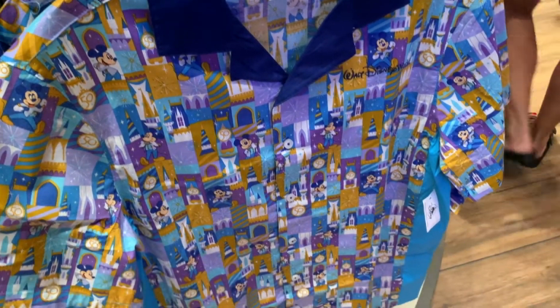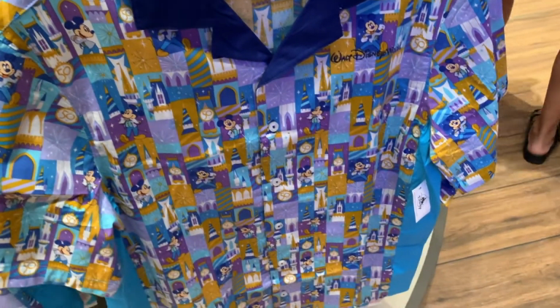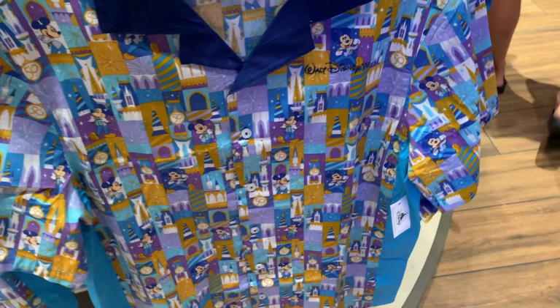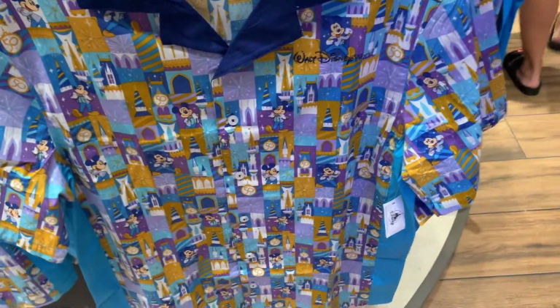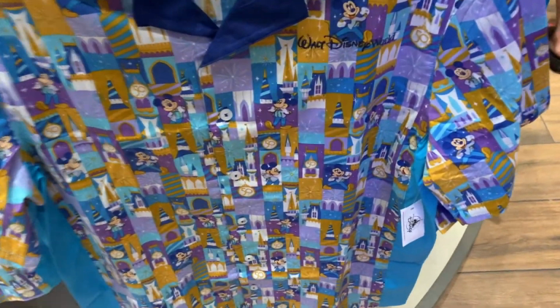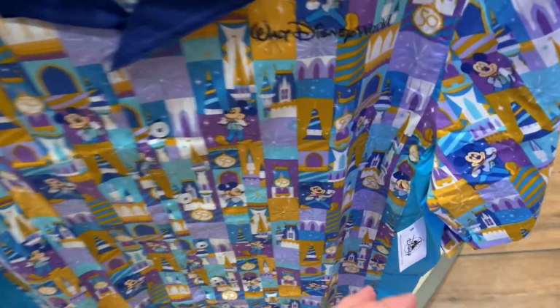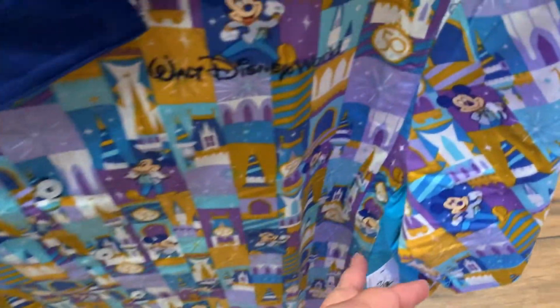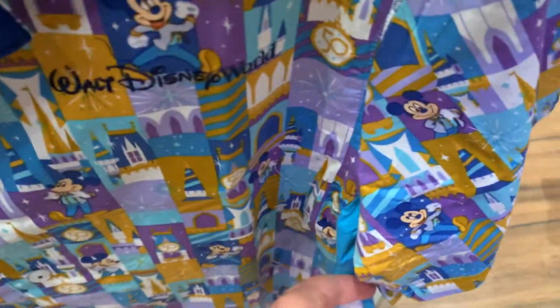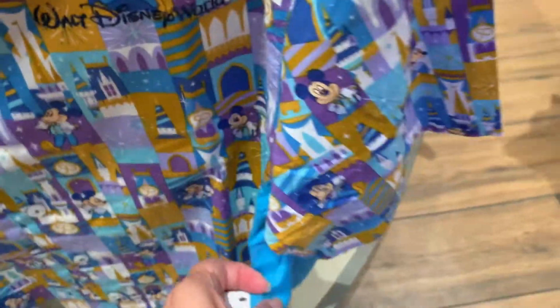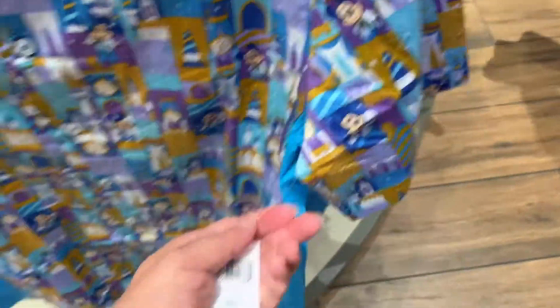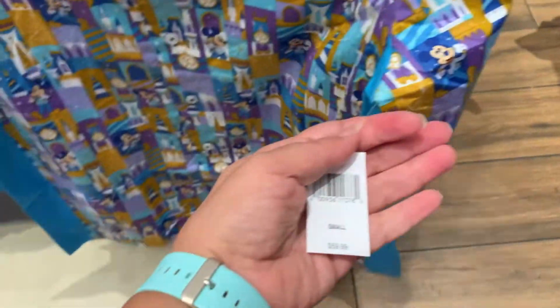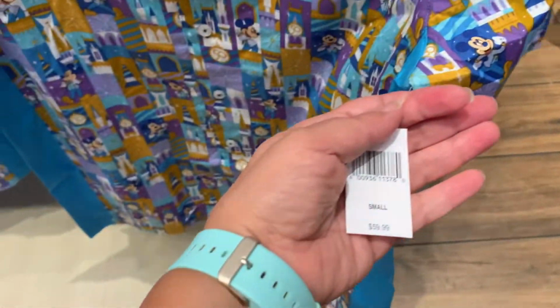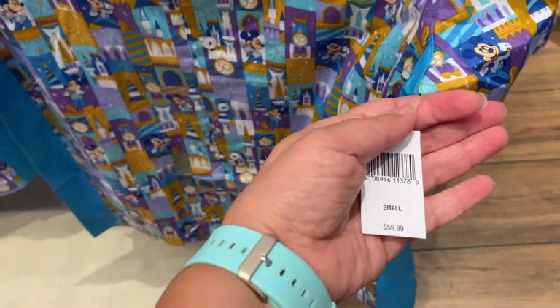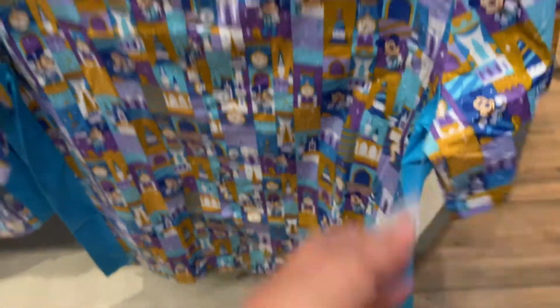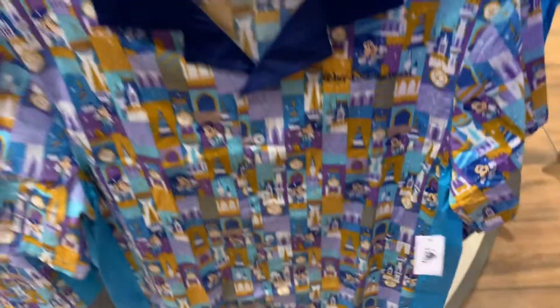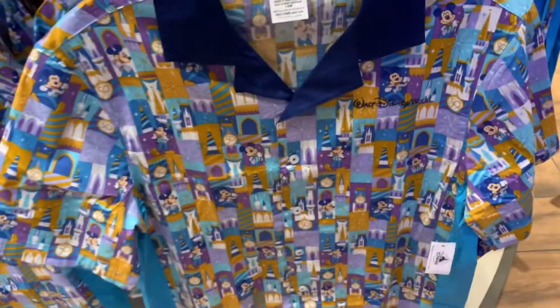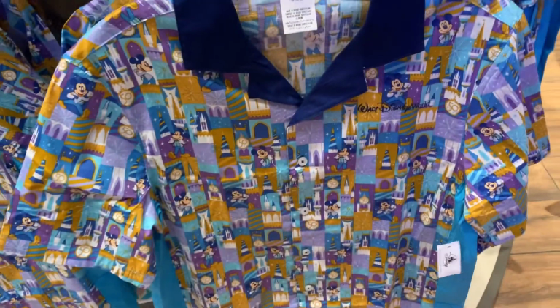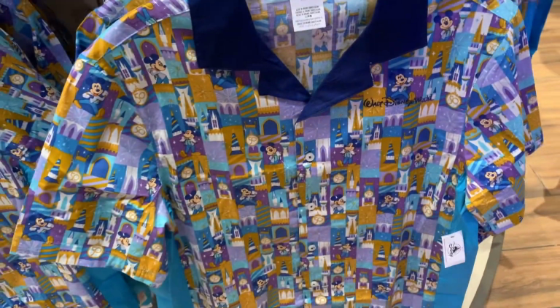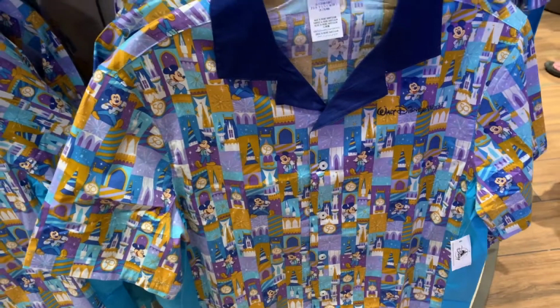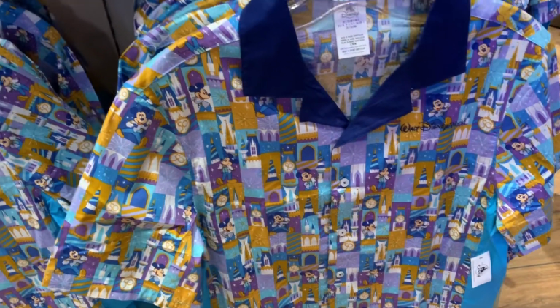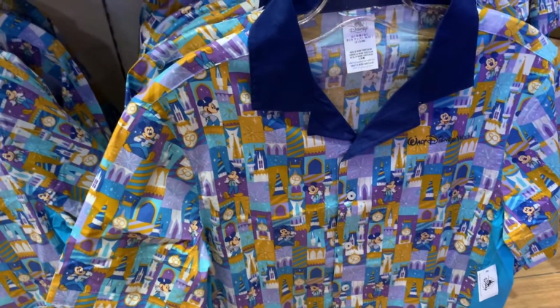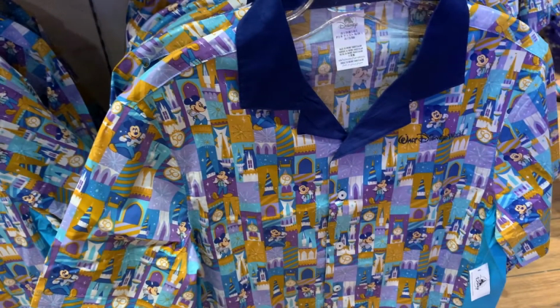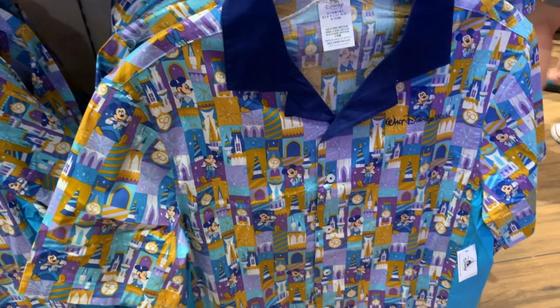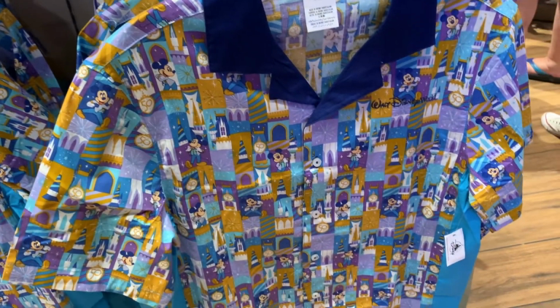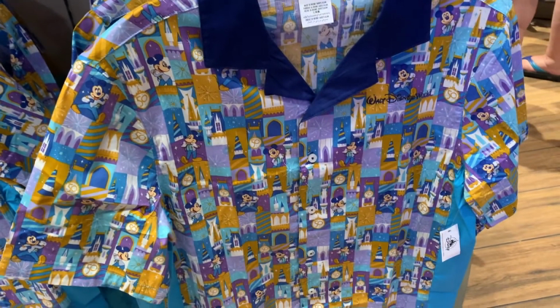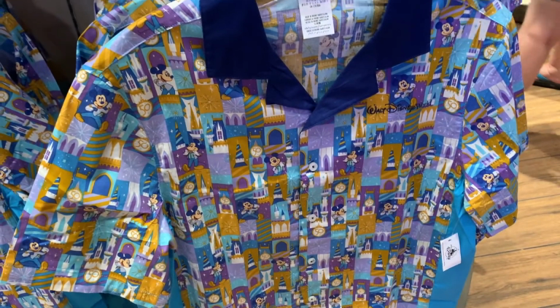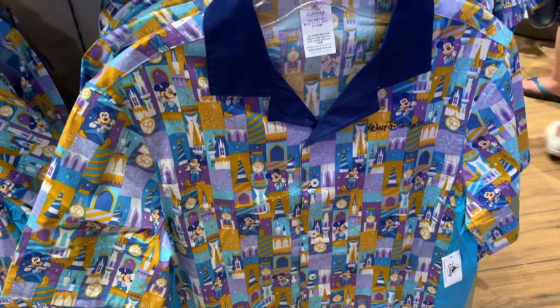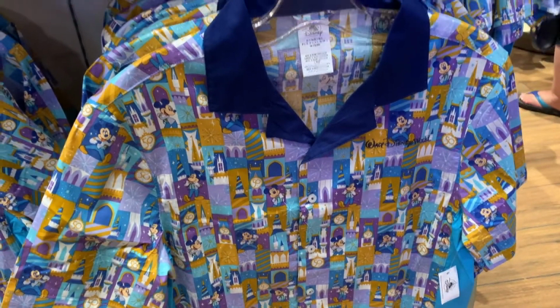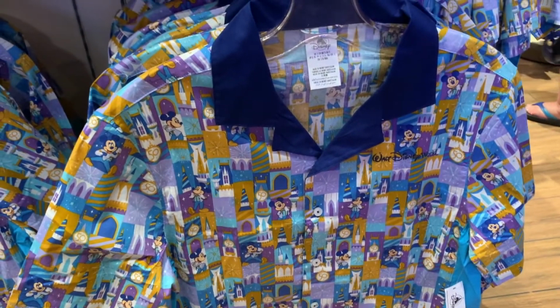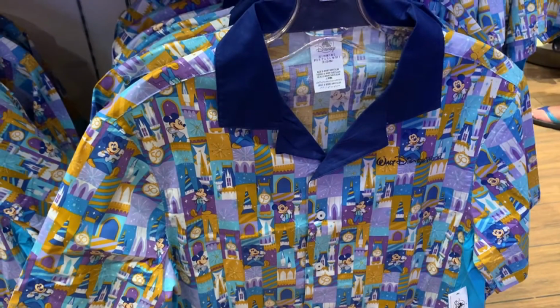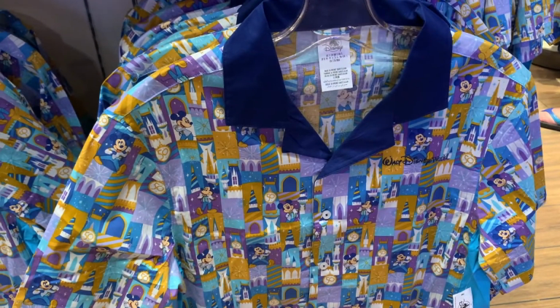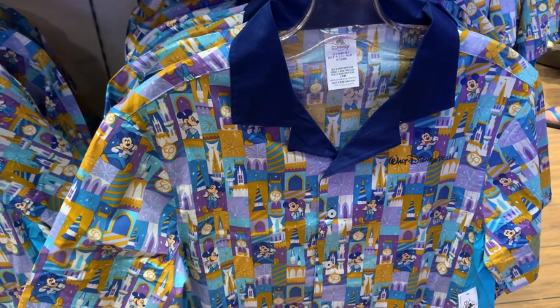There's this dressy men's shirt too. I don't remember seeing this. $60. It's probably not new, but it's new to me — I don't remember seeing it.